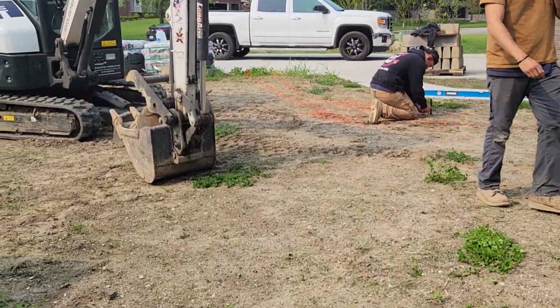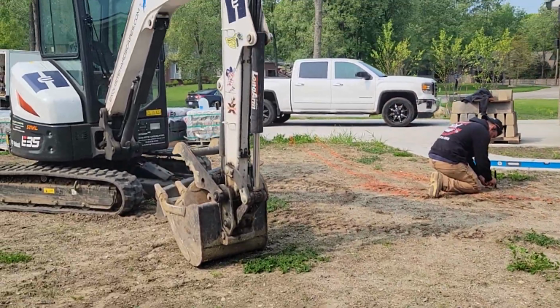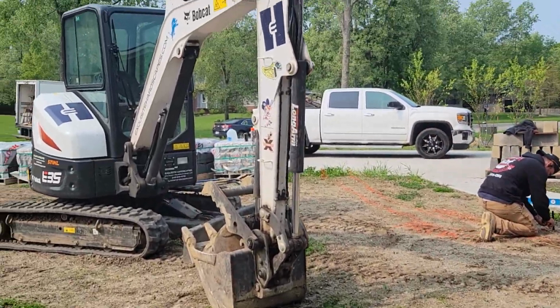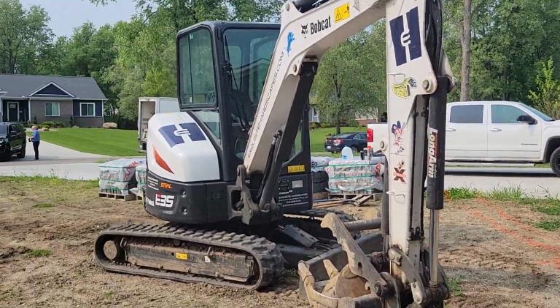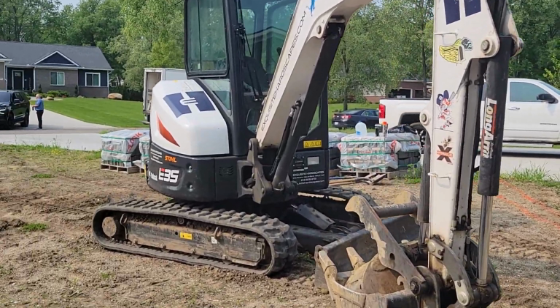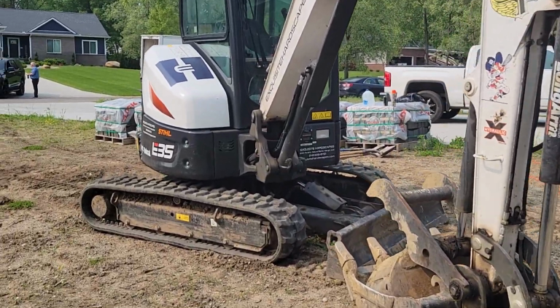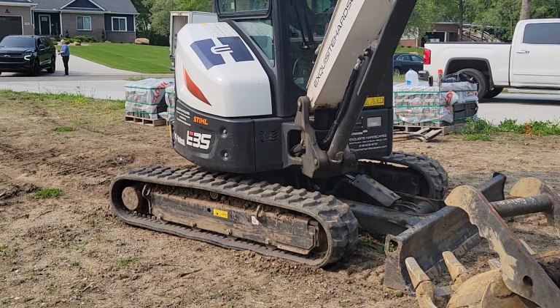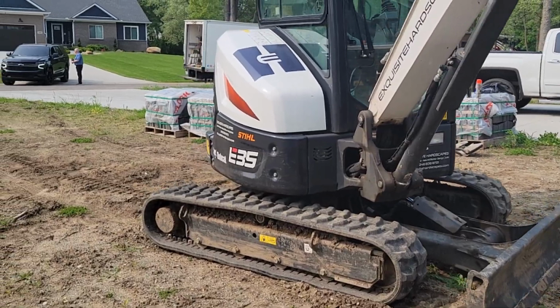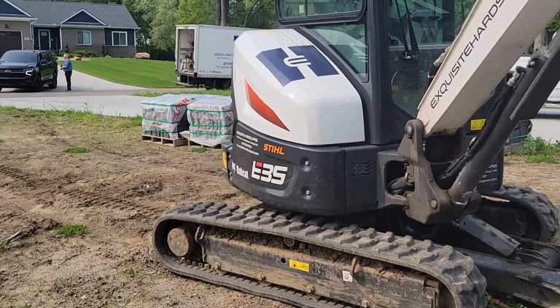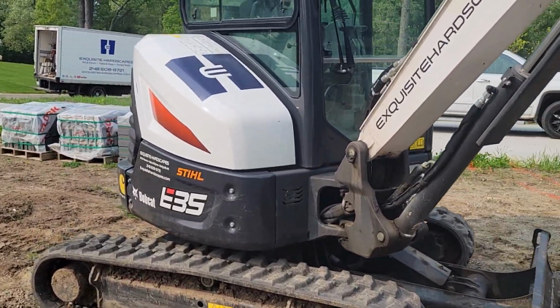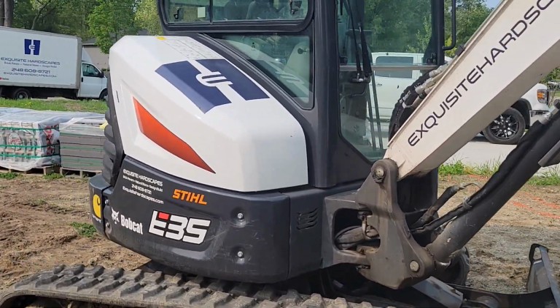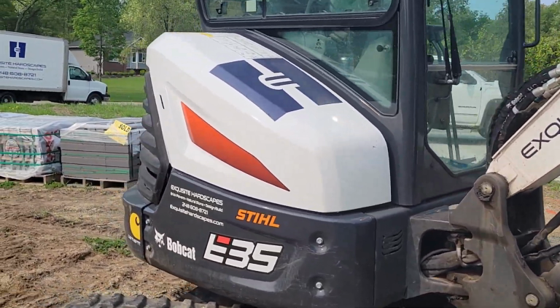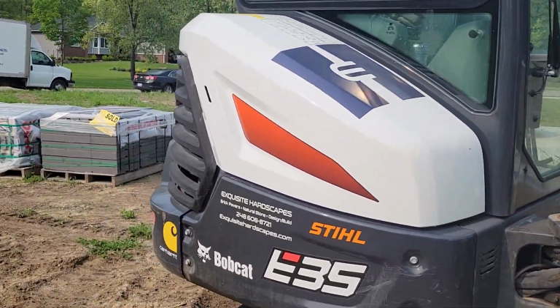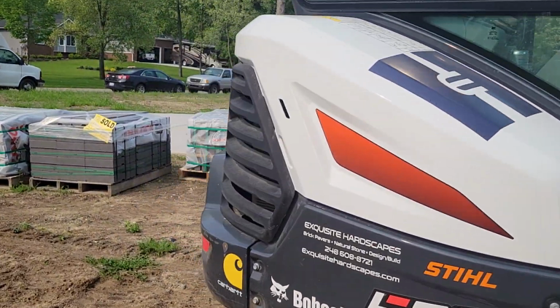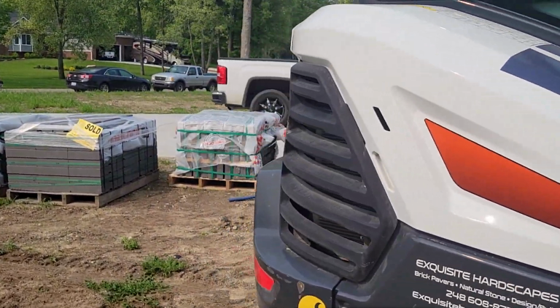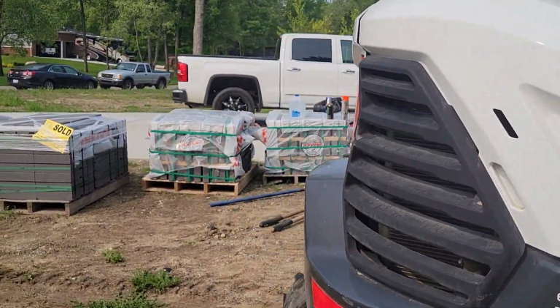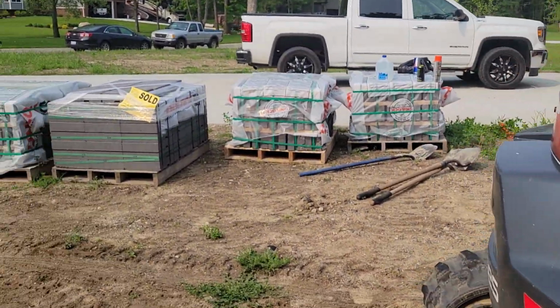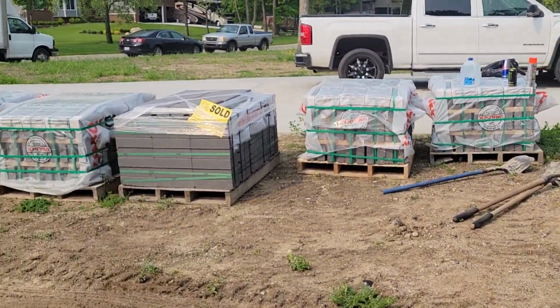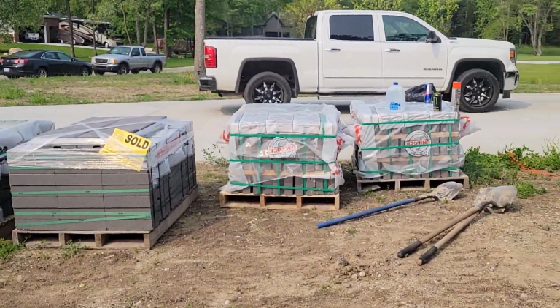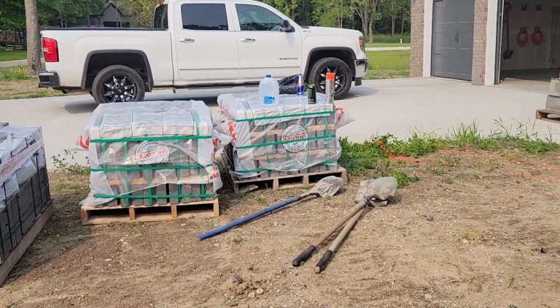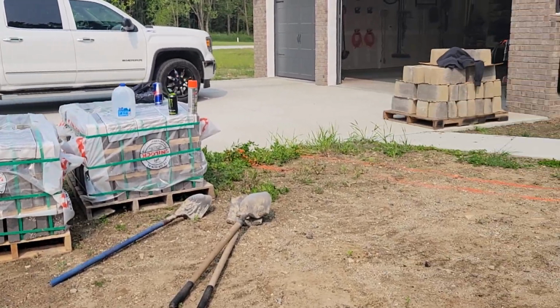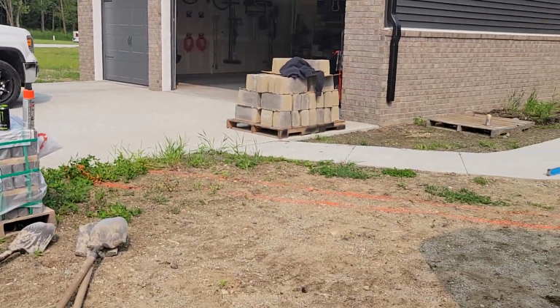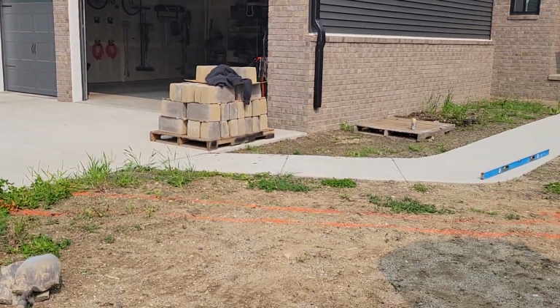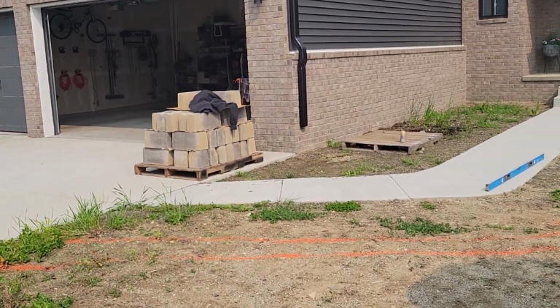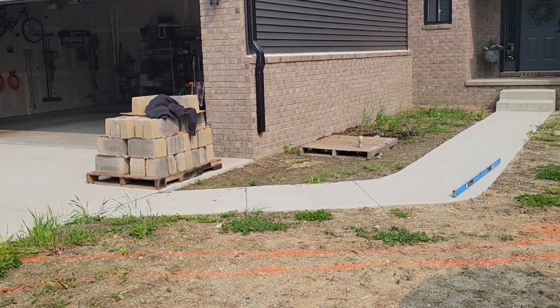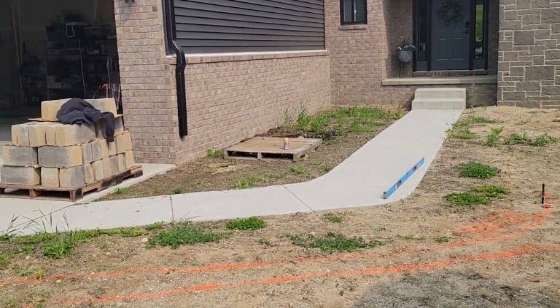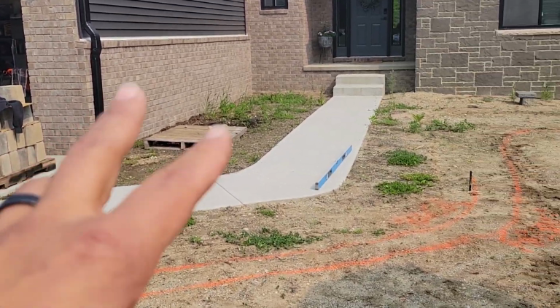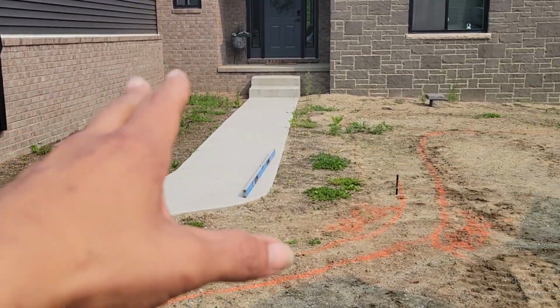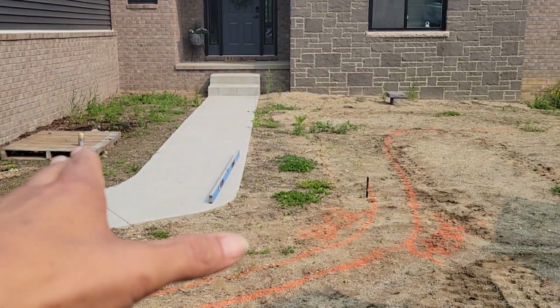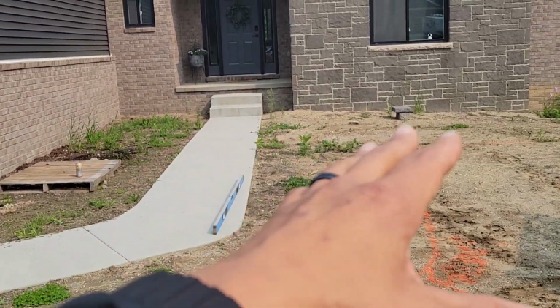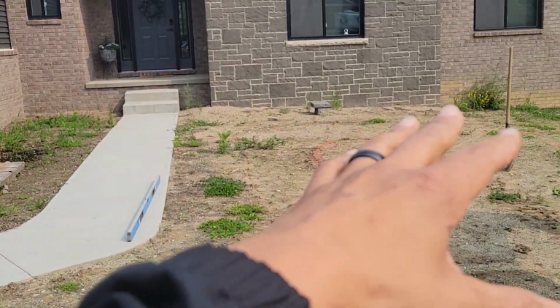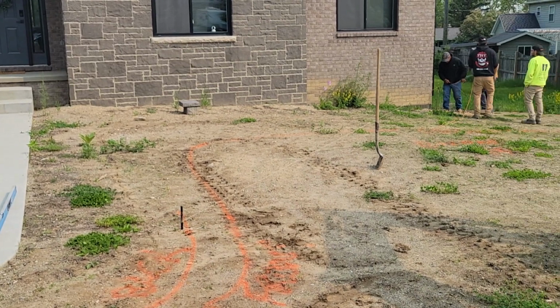Now you know I can put the sod in all through here. And then like I said, new softscapes here and all over here.